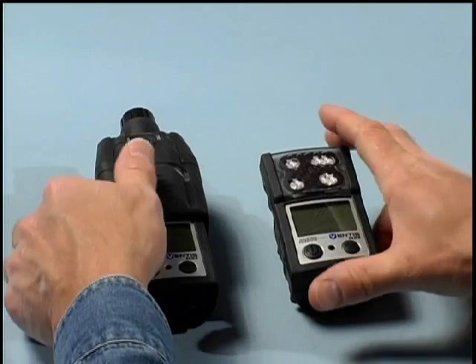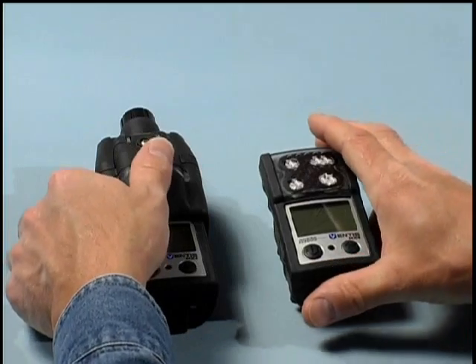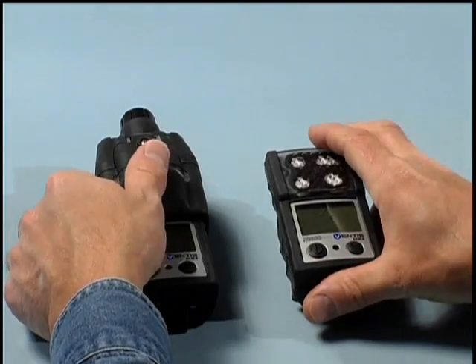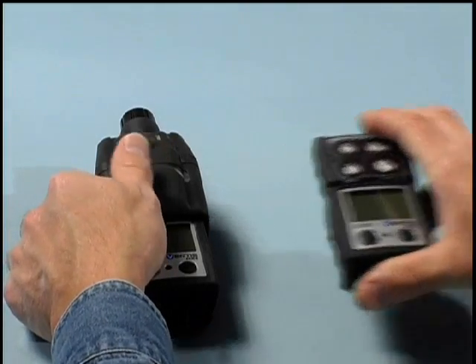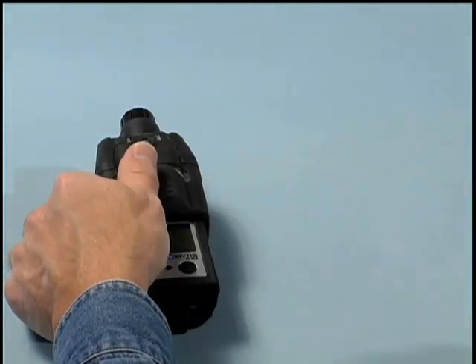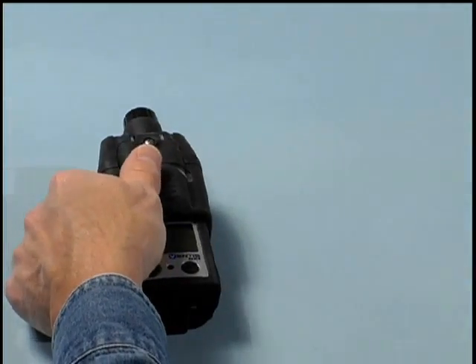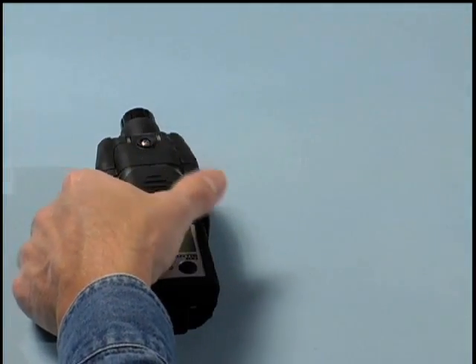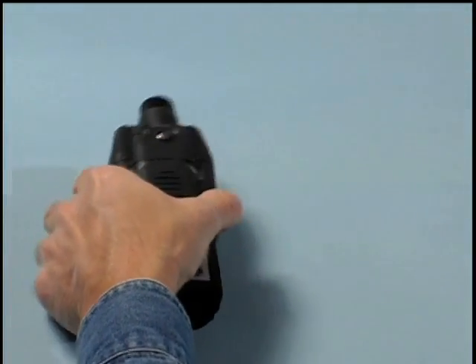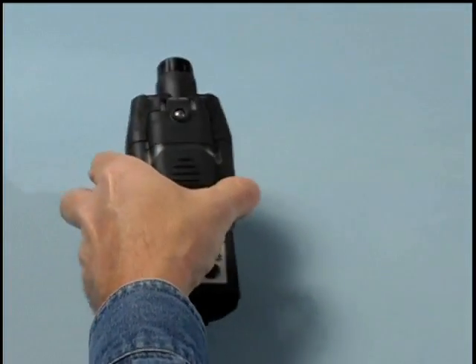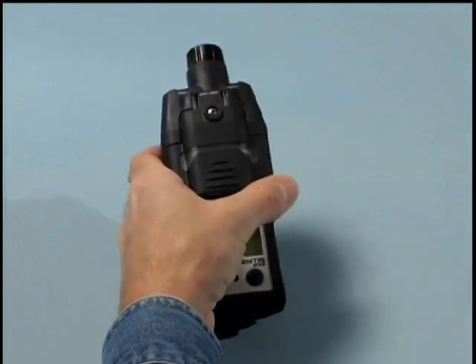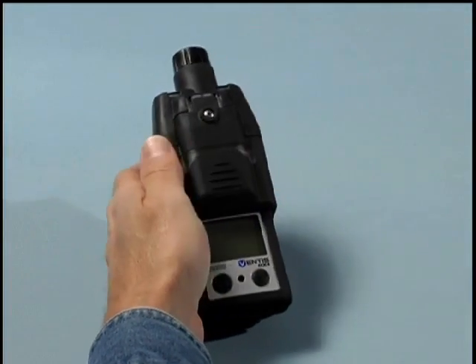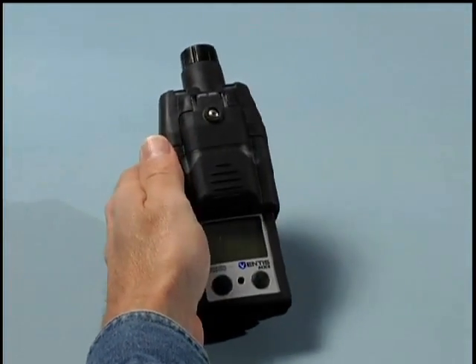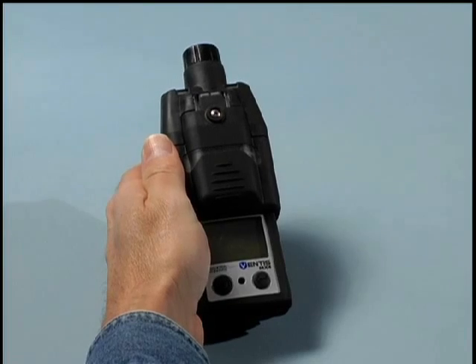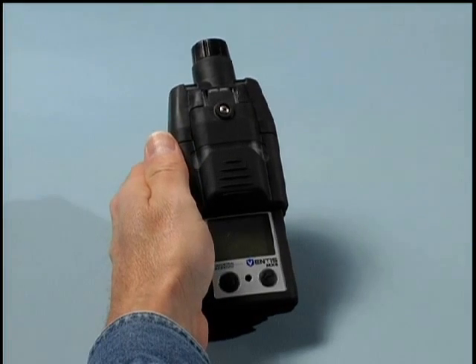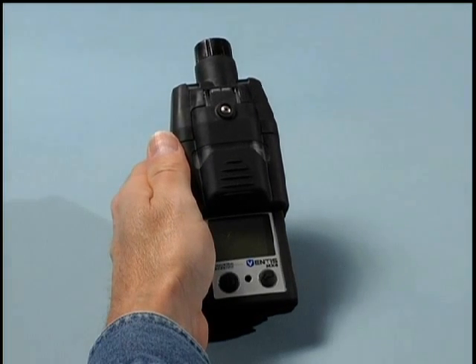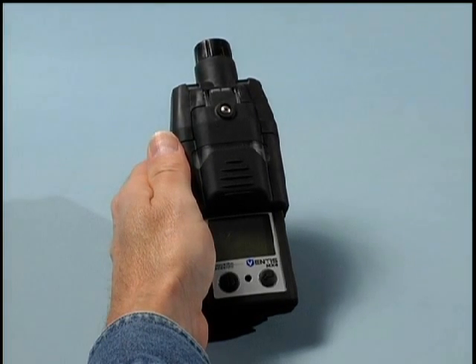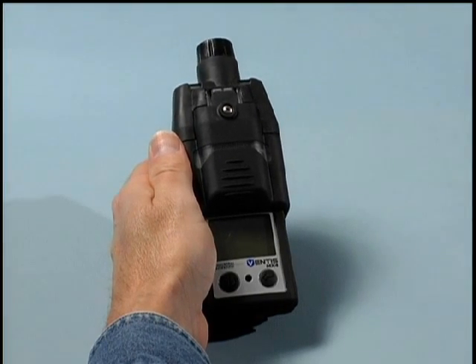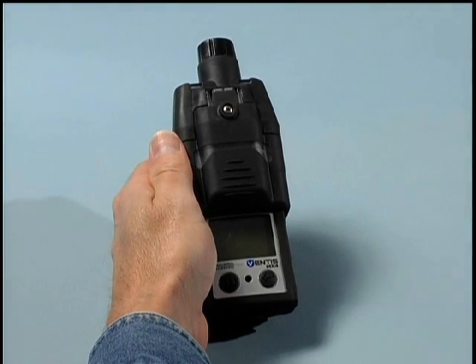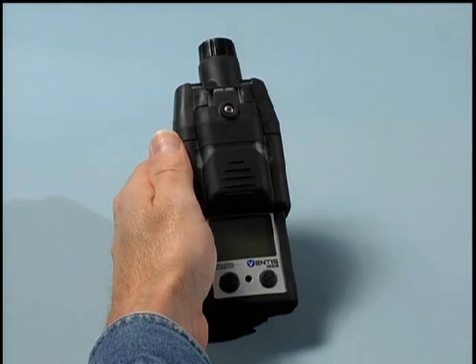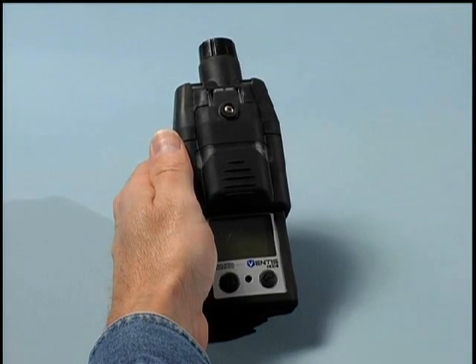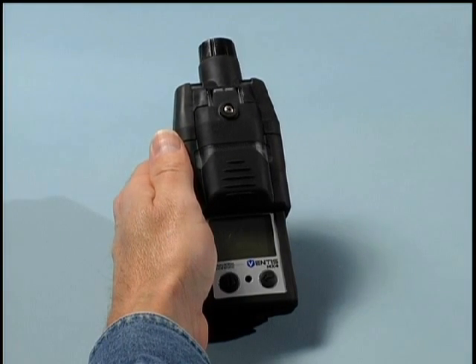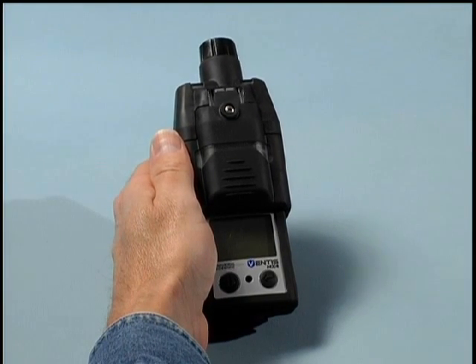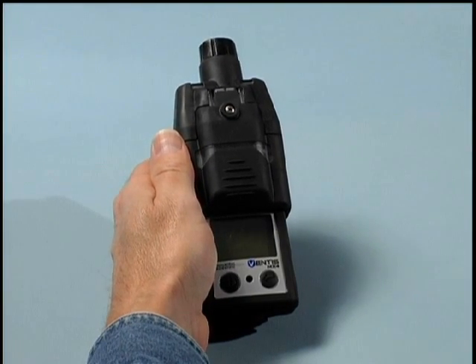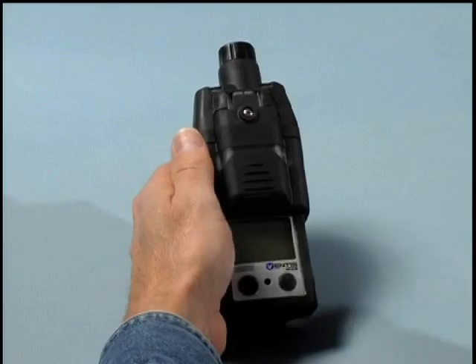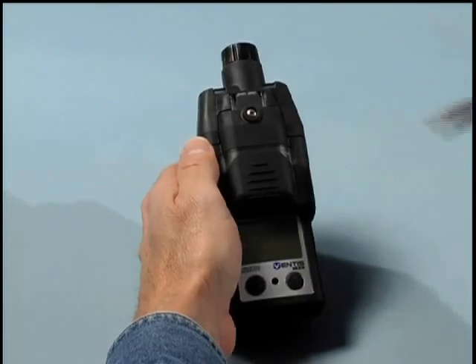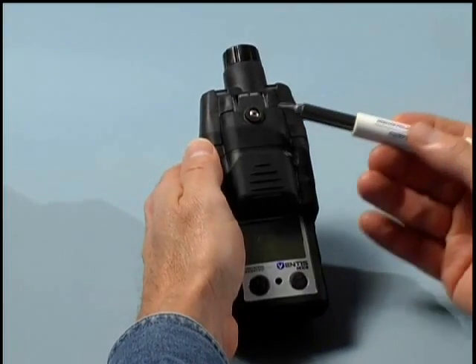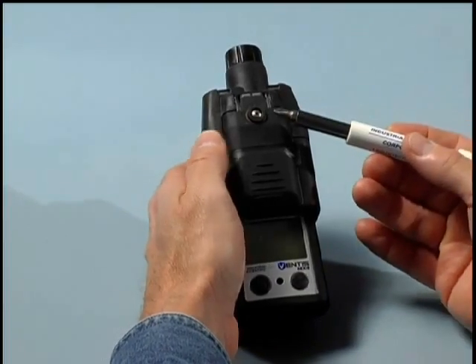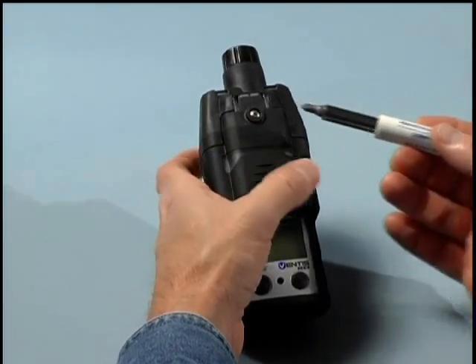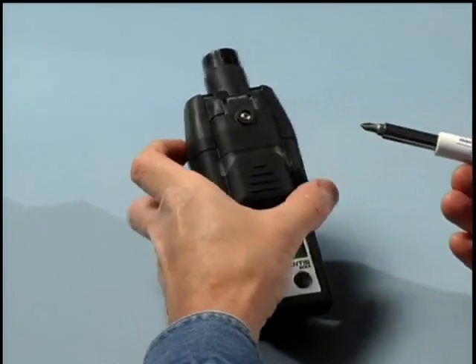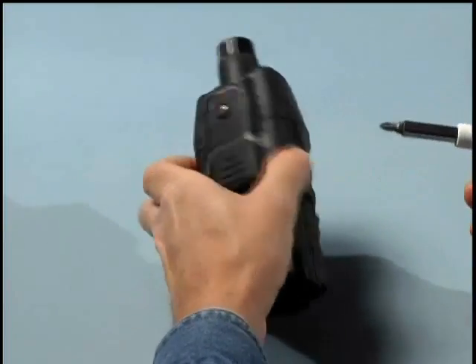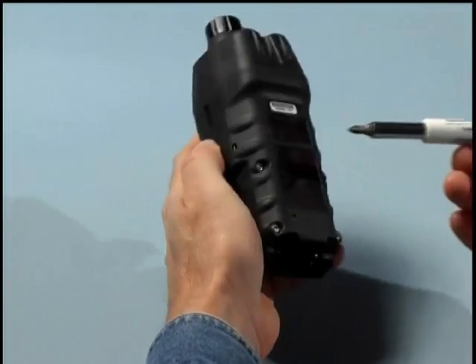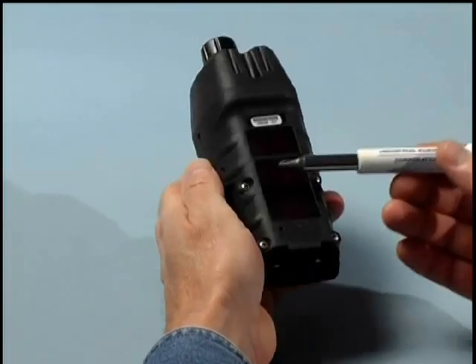The key physical difference between the two is the presence of the motorized pump attached for the aspirated model. The removal of five Phillips-head screws will allow the operator to easily change from a pump configuration to a diffusion configuration.